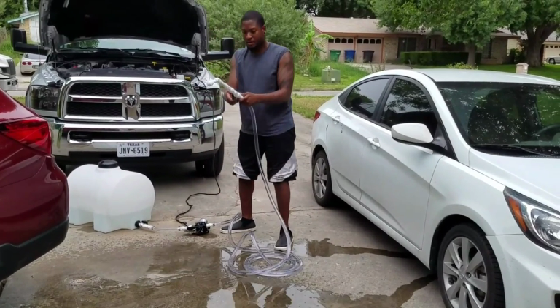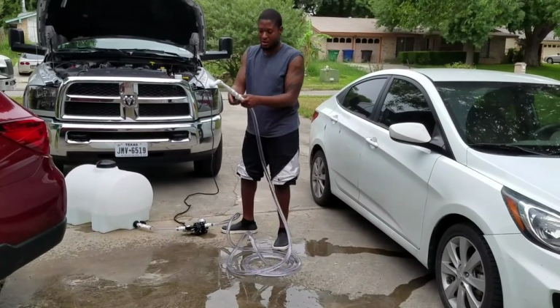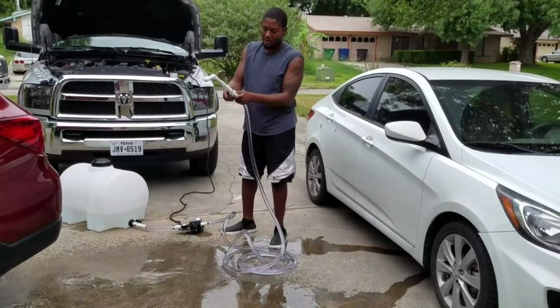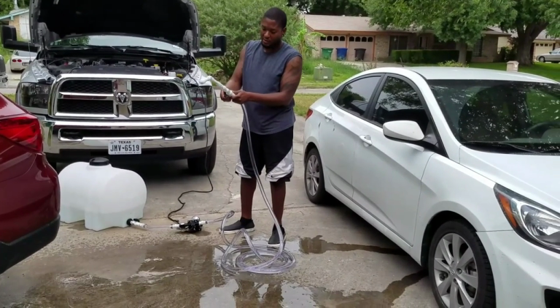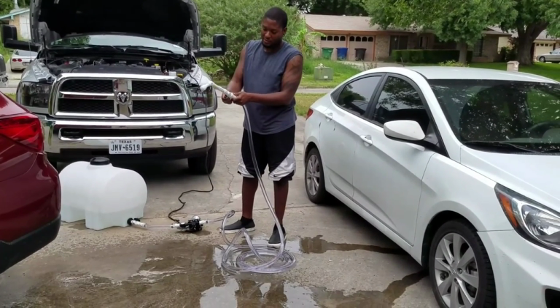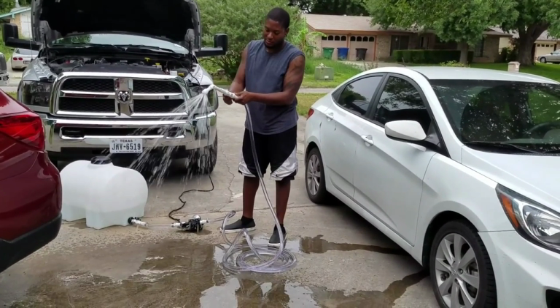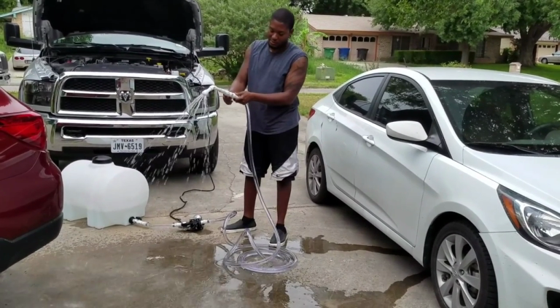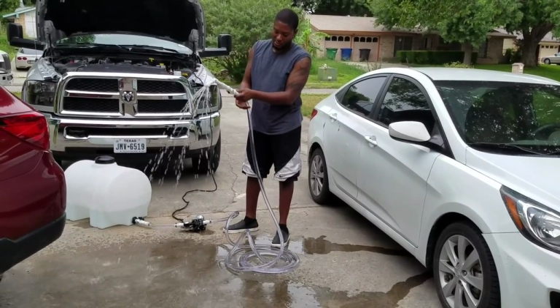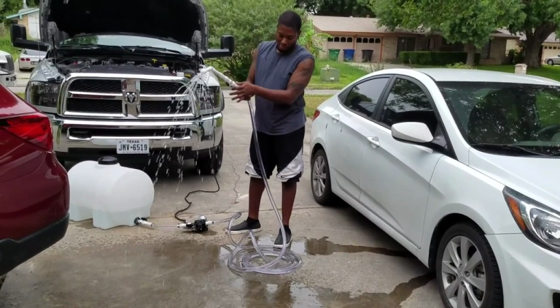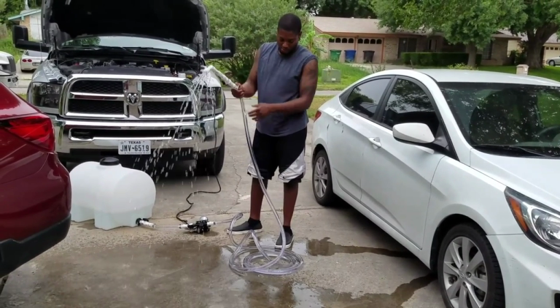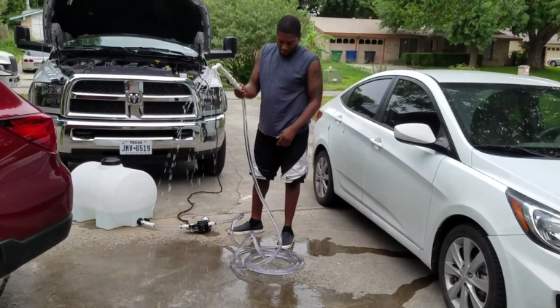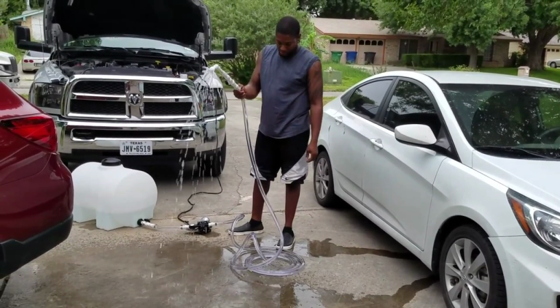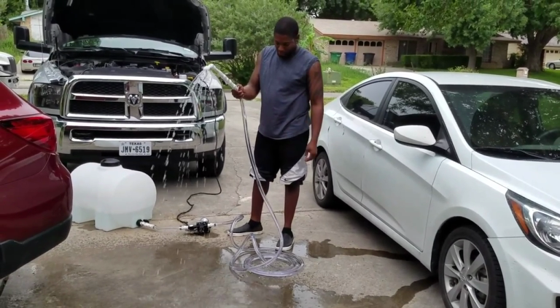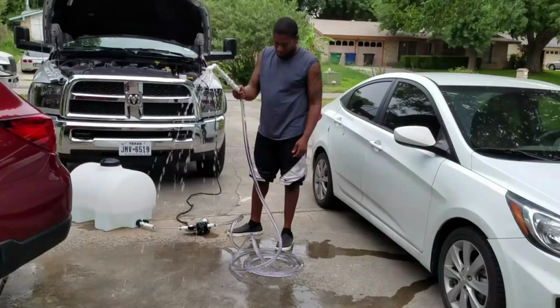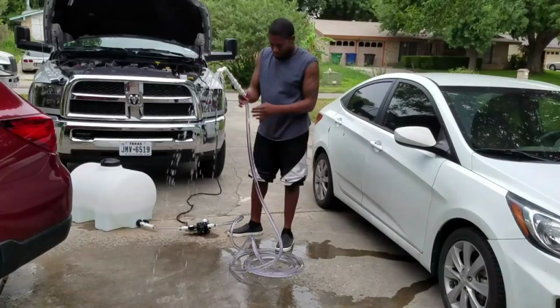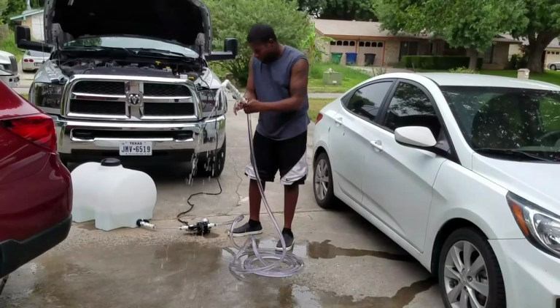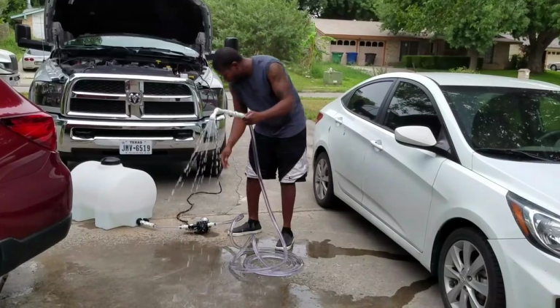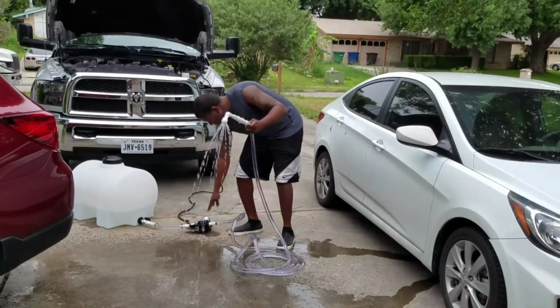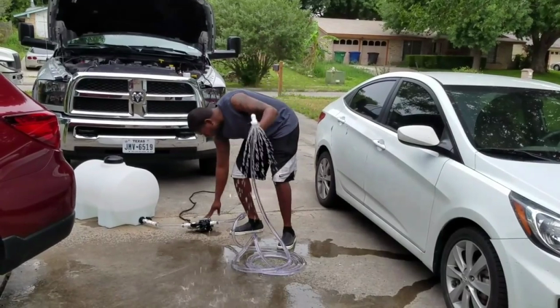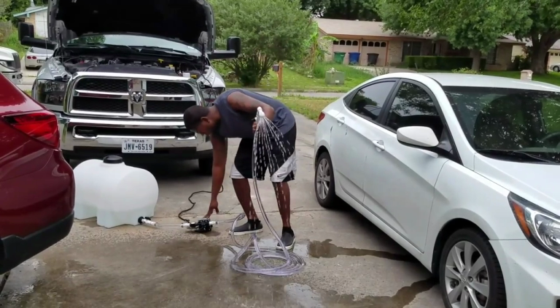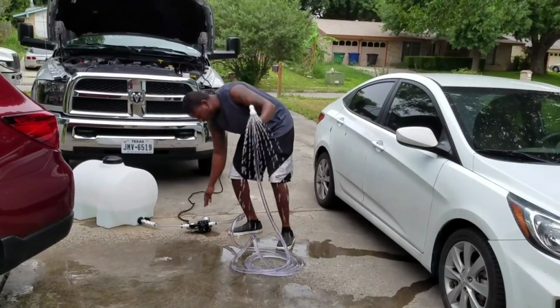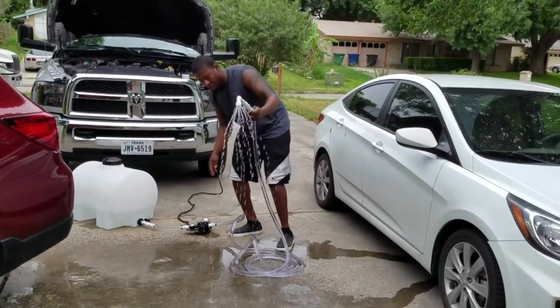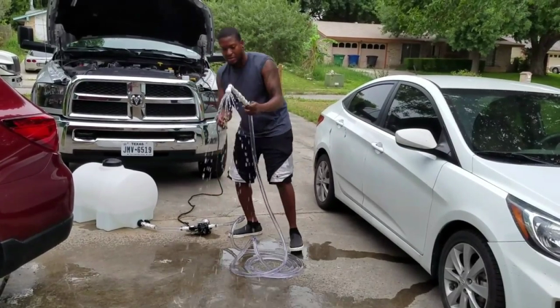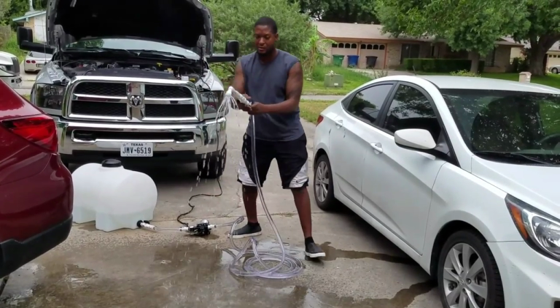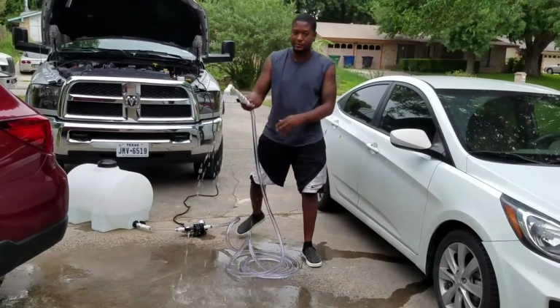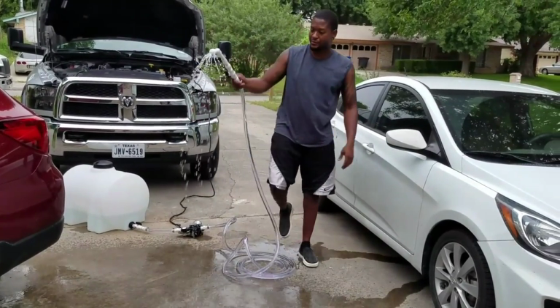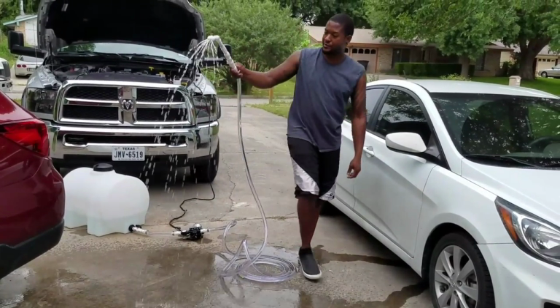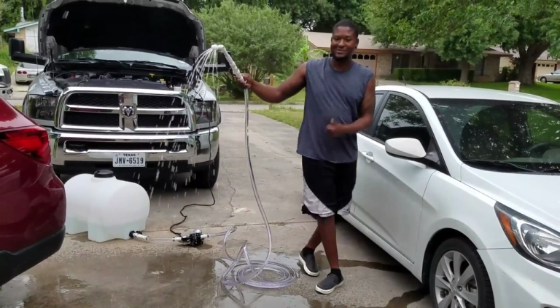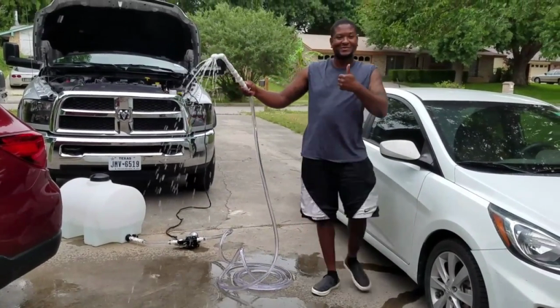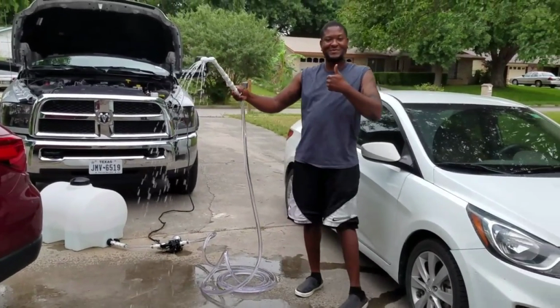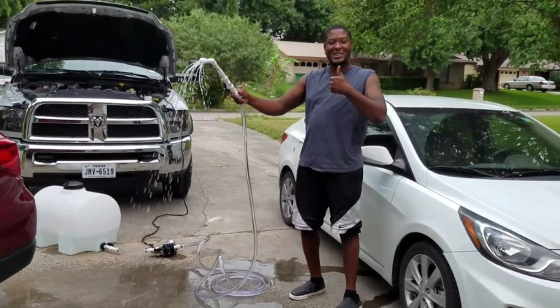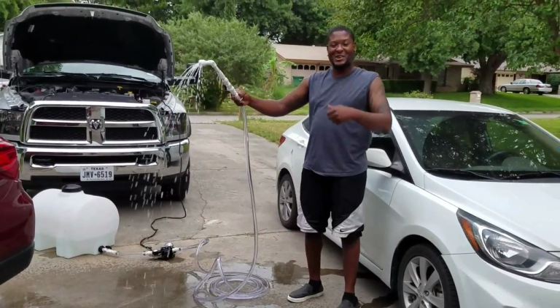Turn it back on — automatically kicks on. Good to go.